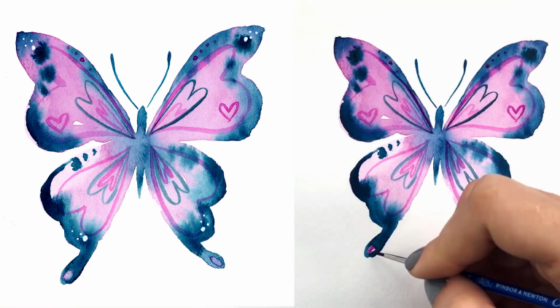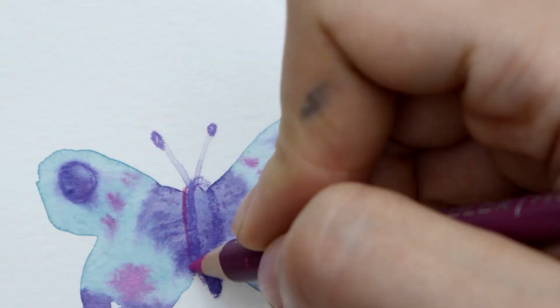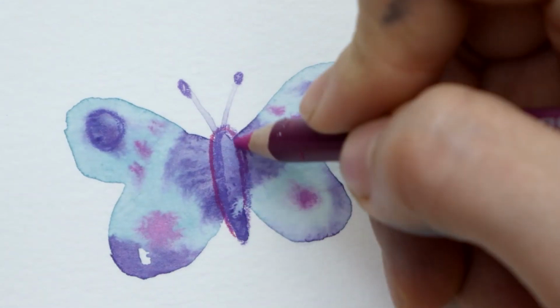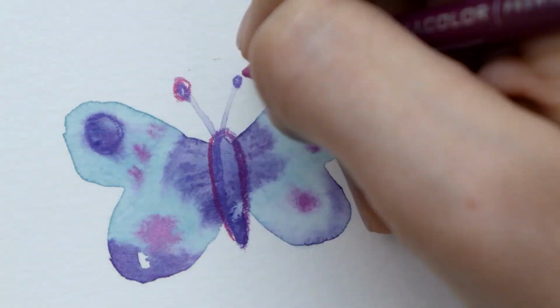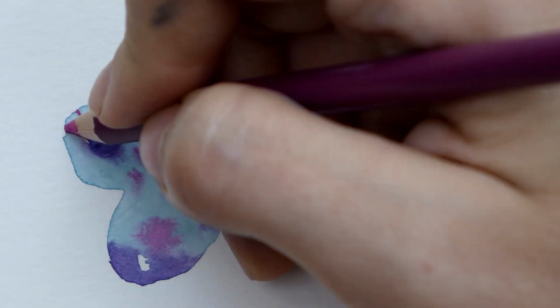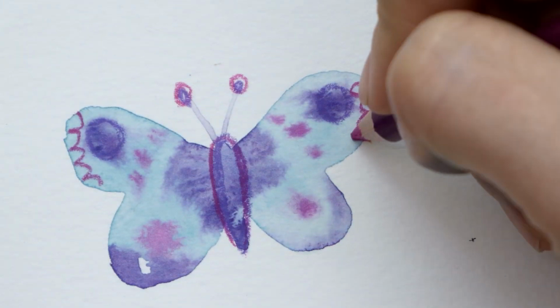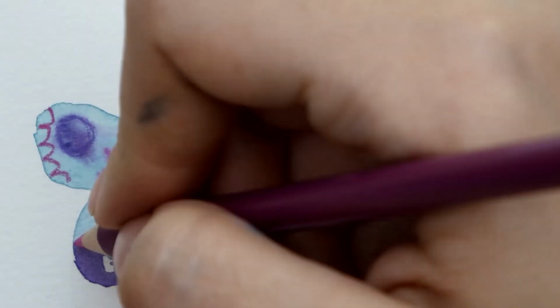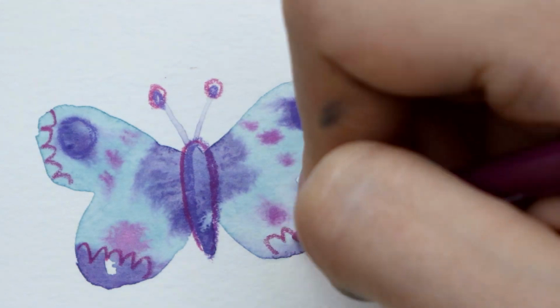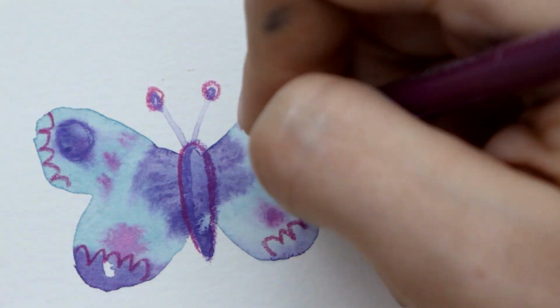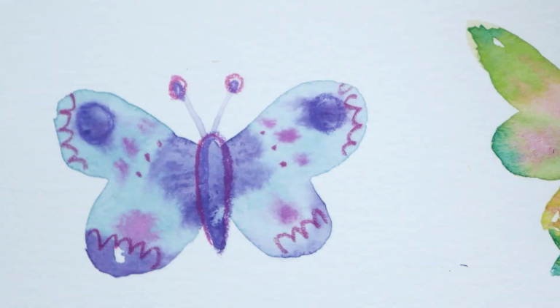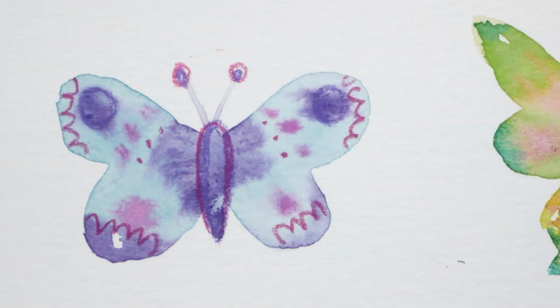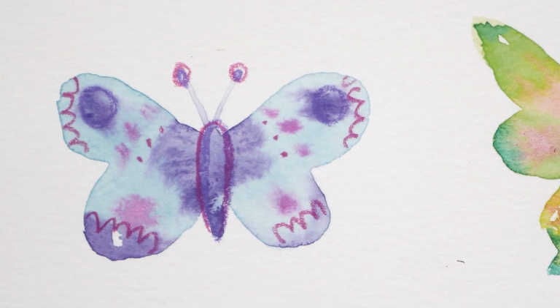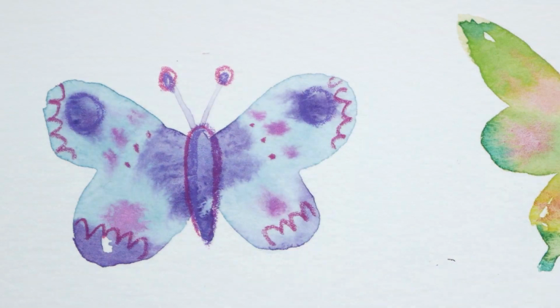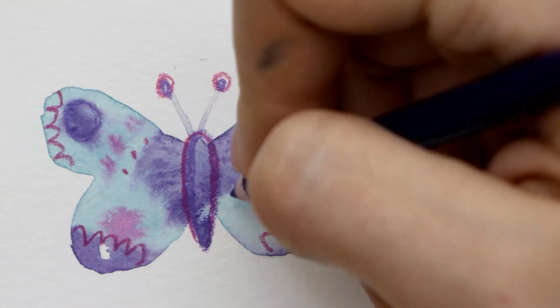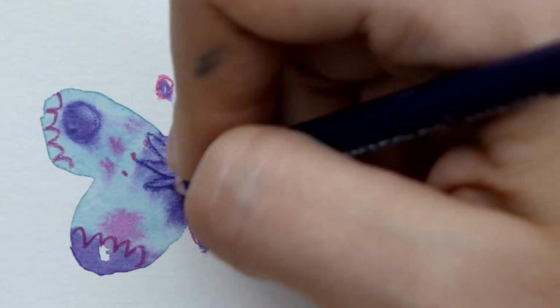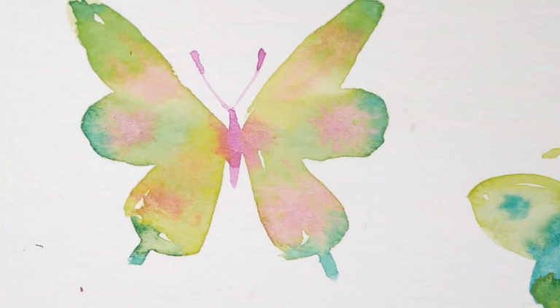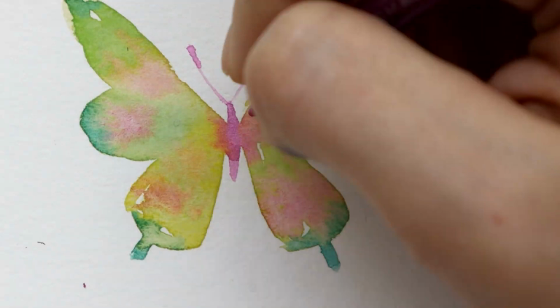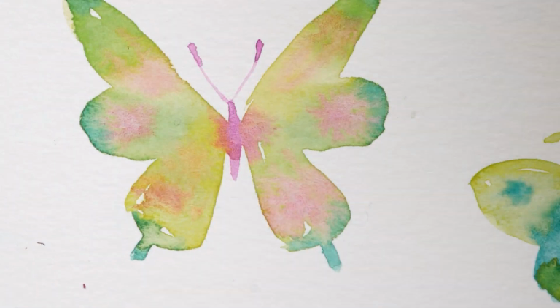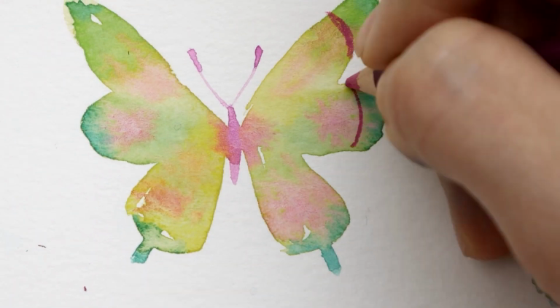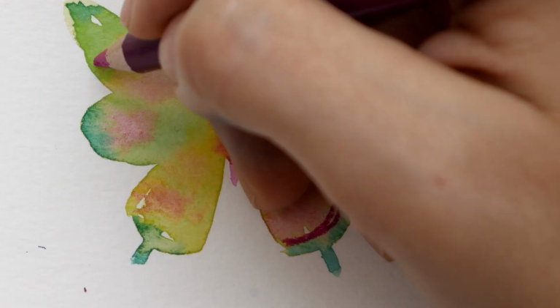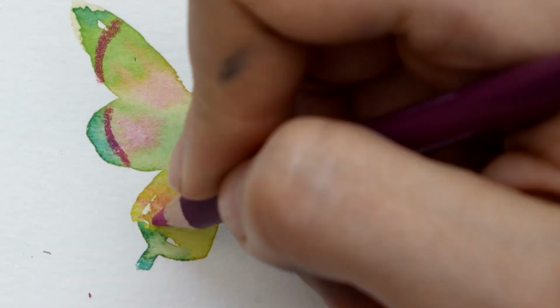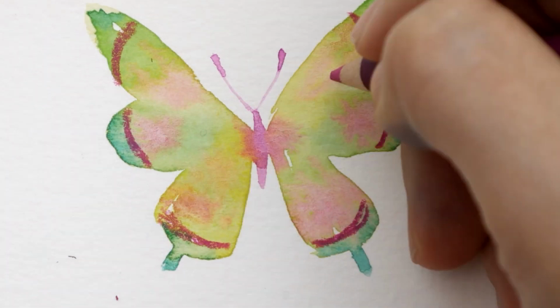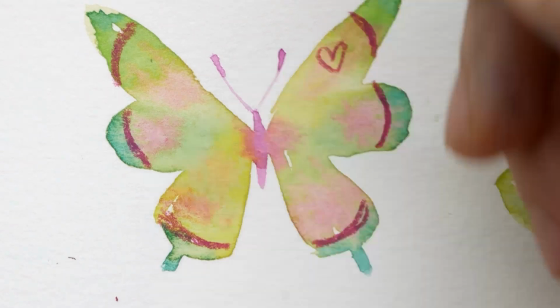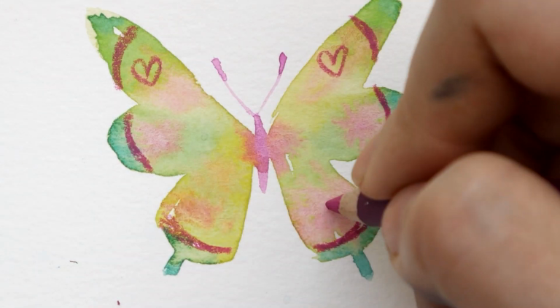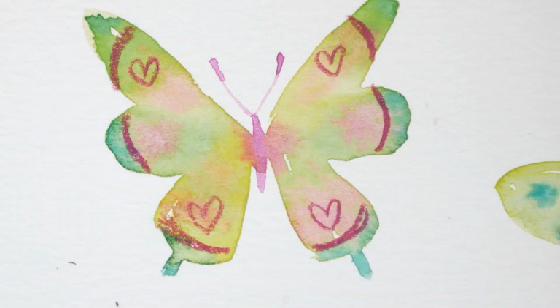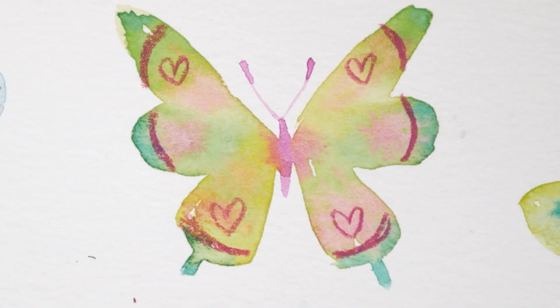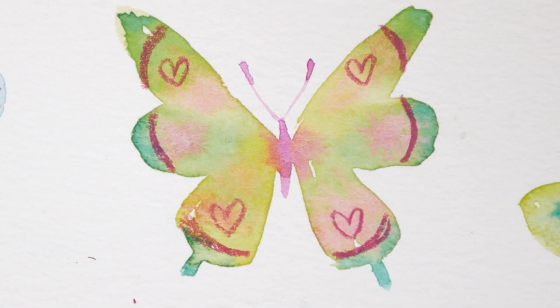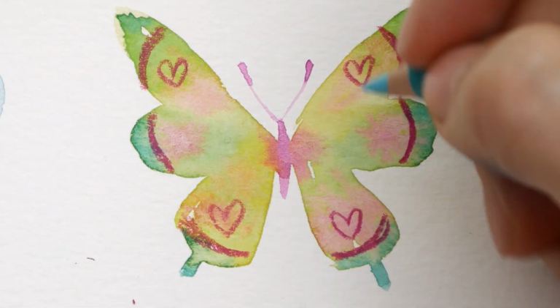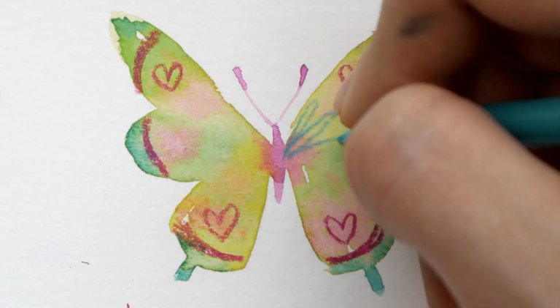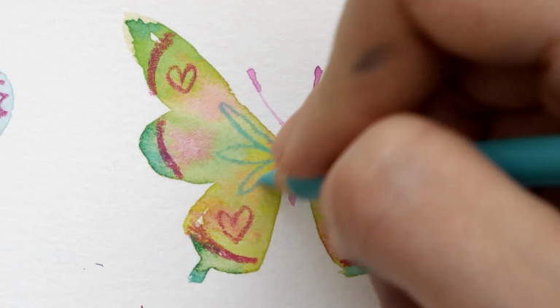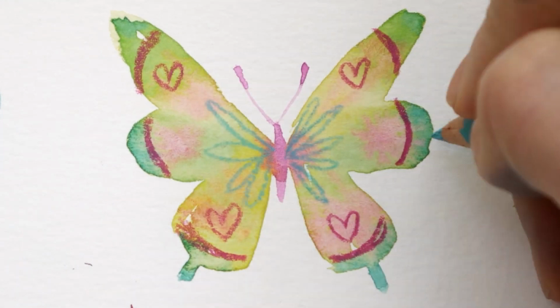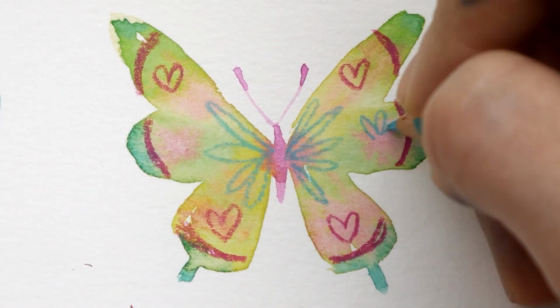Once your butterflies are fully dry you can have even more fun. An easy way is to use colored pencils to add details, colors and textures. You can even draw on whimsical and fun patterns like I did here, or just do whatever you like.